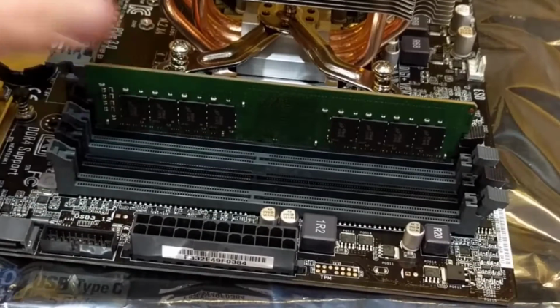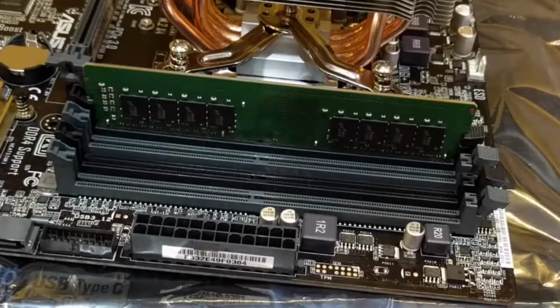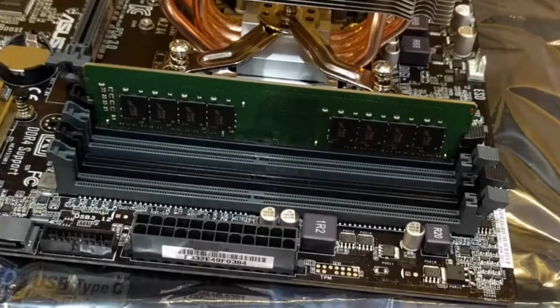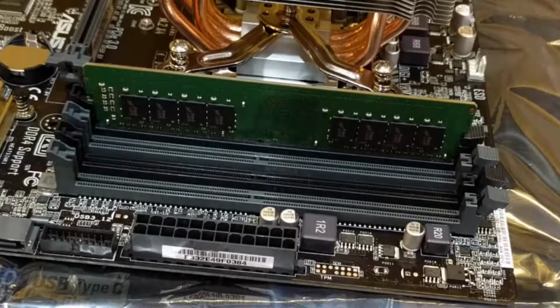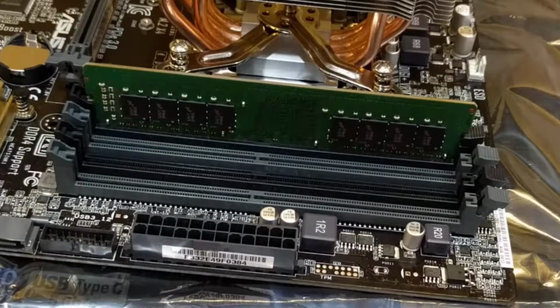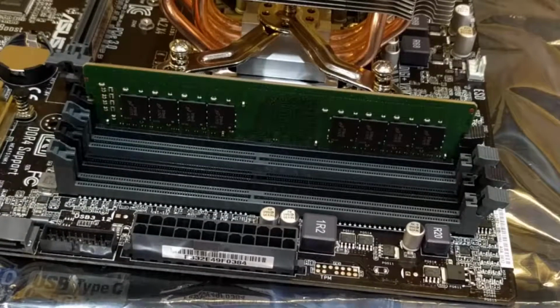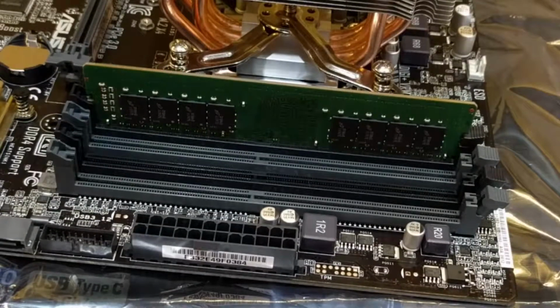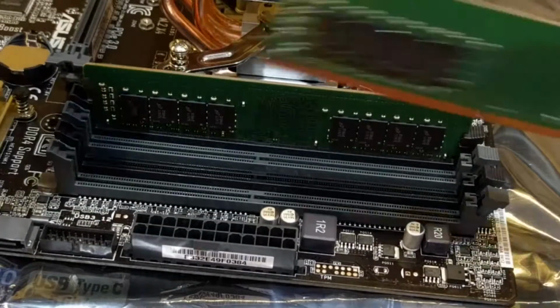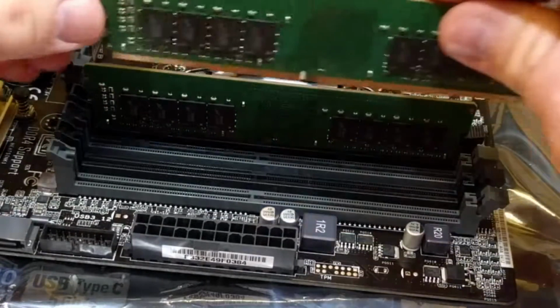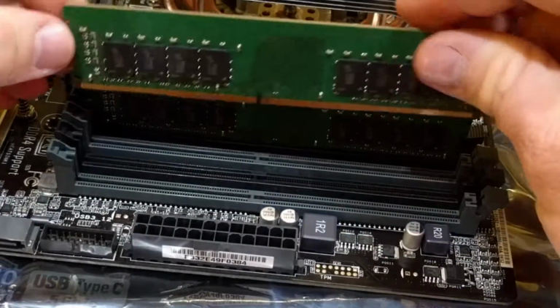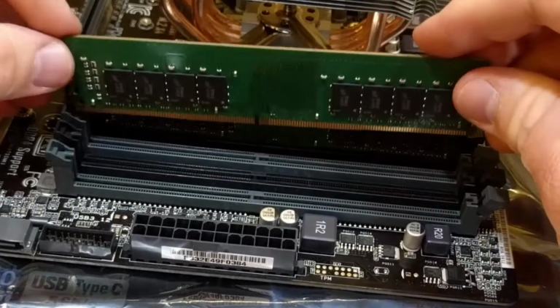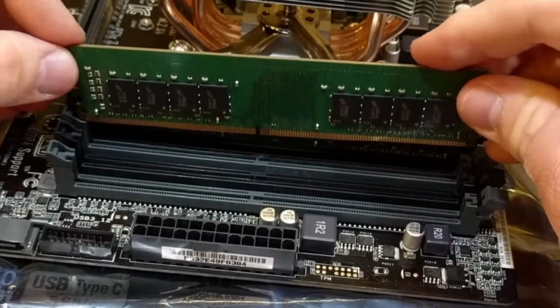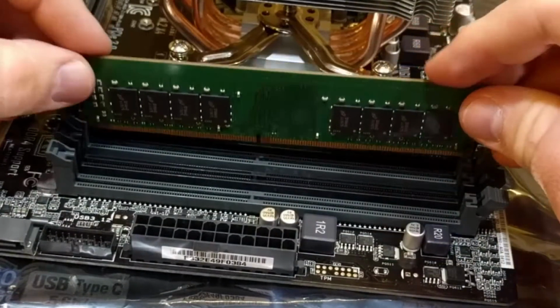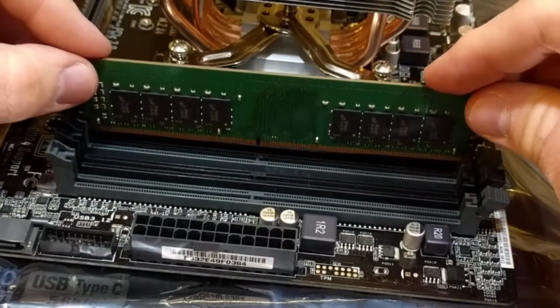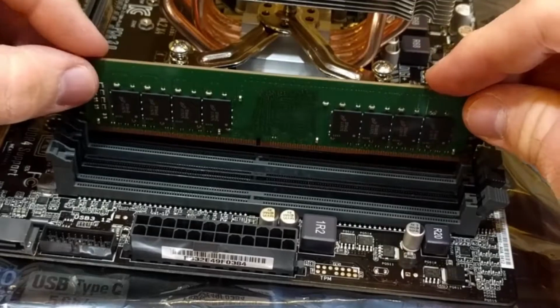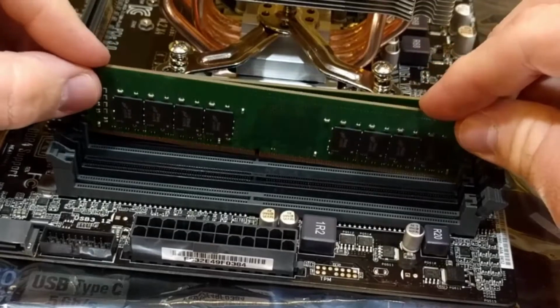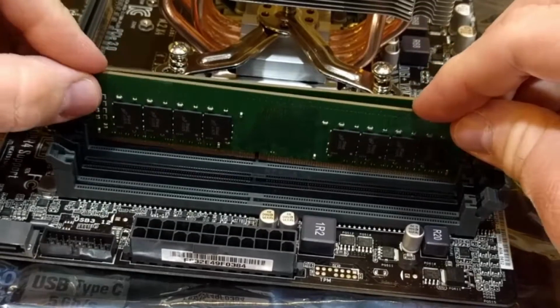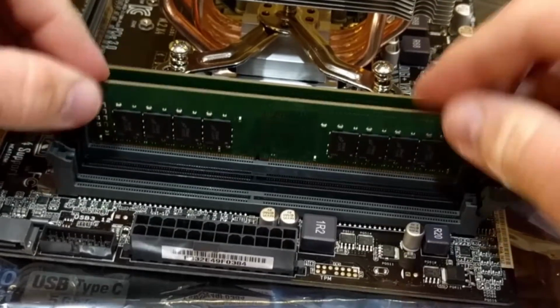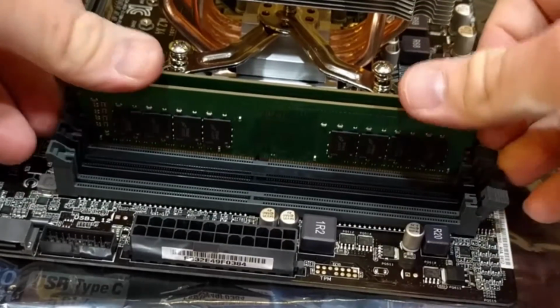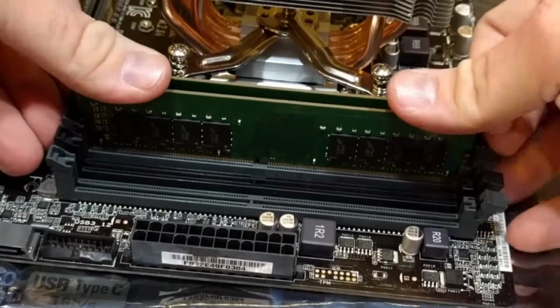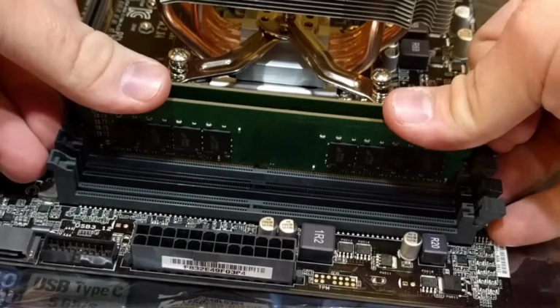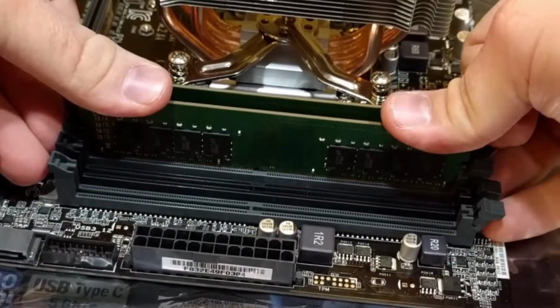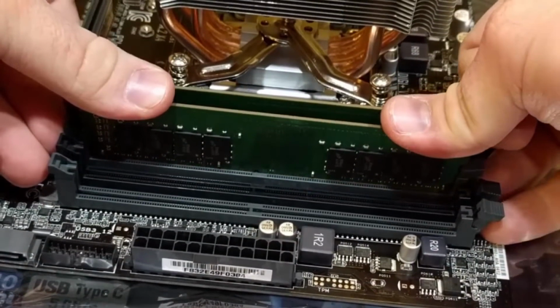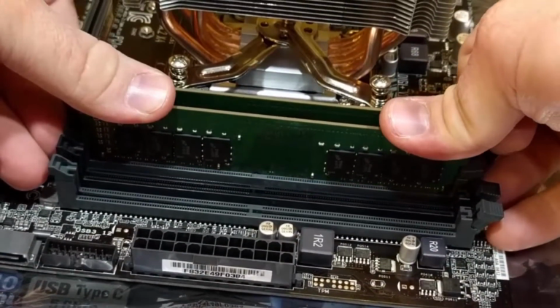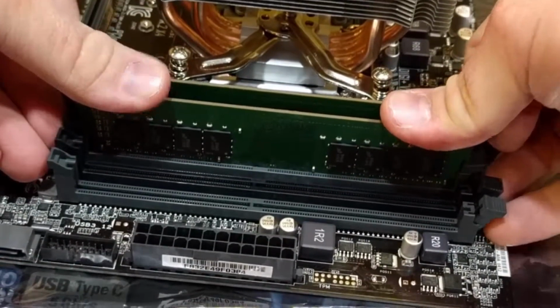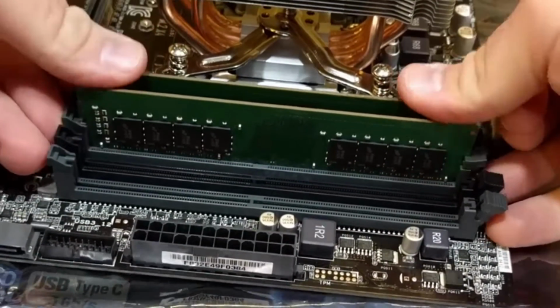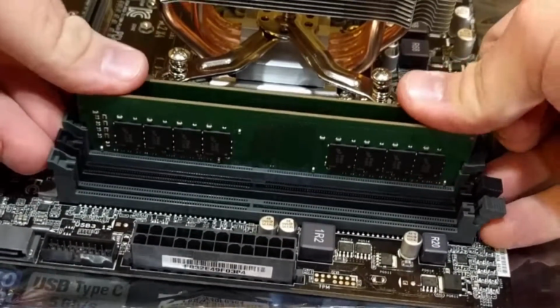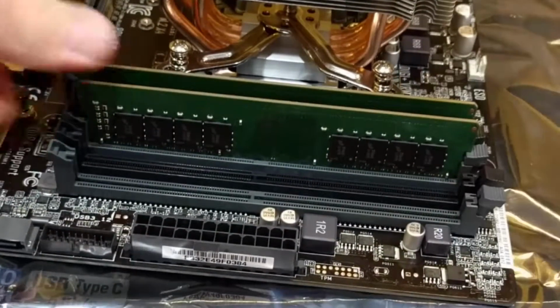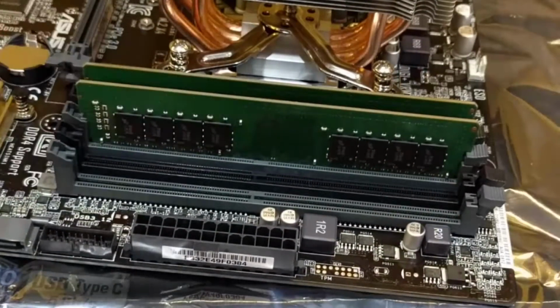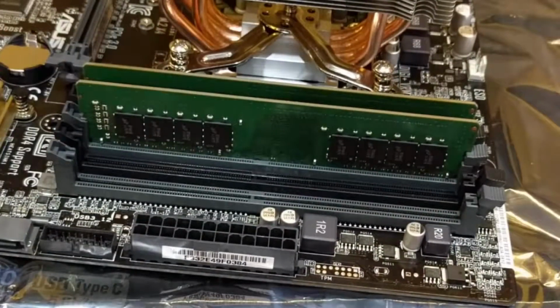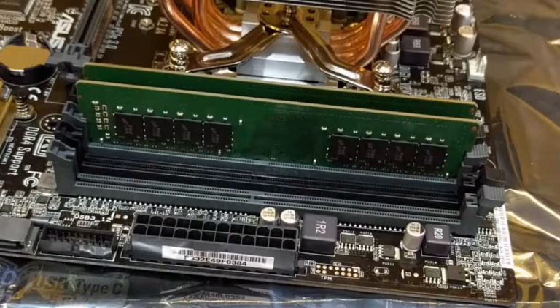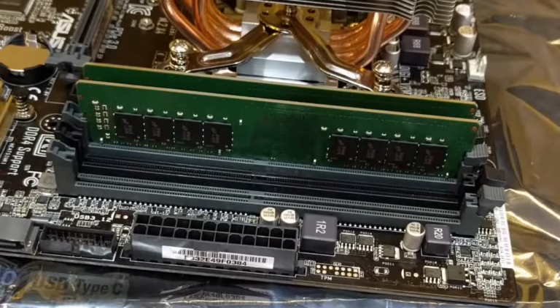Then you just want to install the next chip. In this case, we're putting in 32 gigs of RAM, so we have four 8-gig sticks. We'll repeat the process four times.